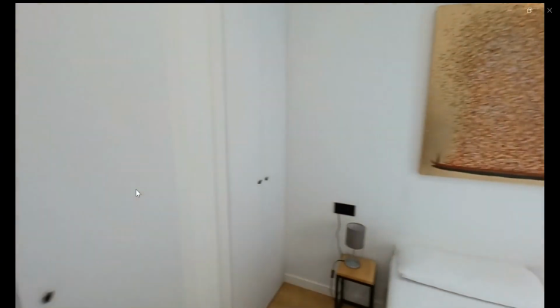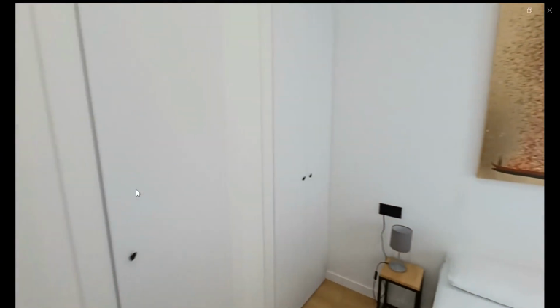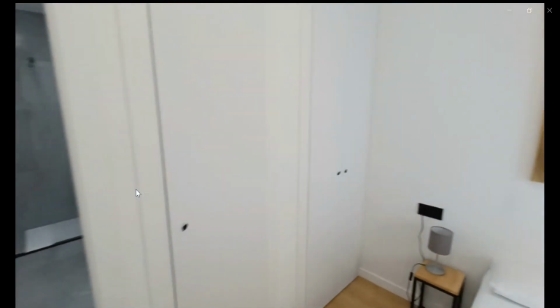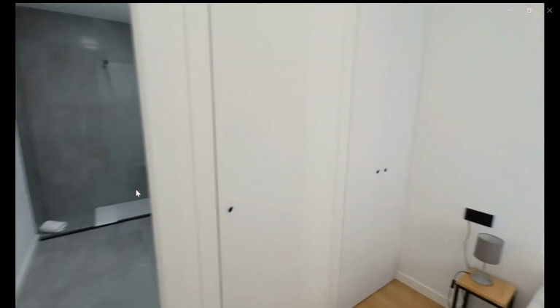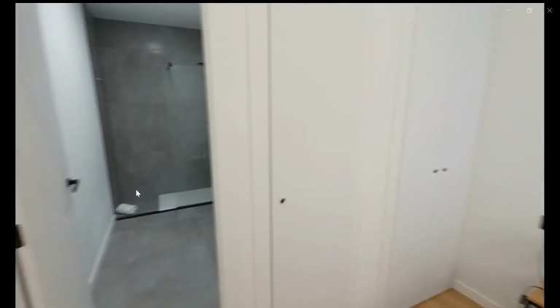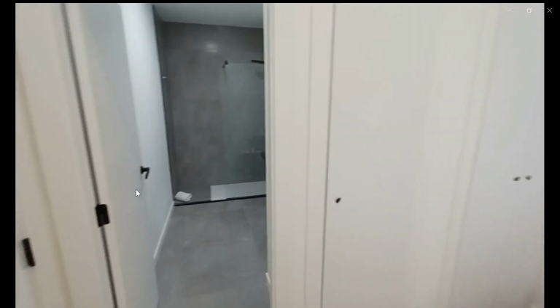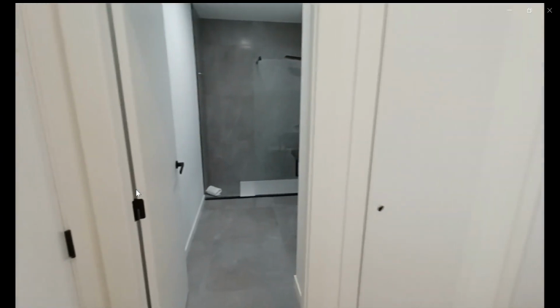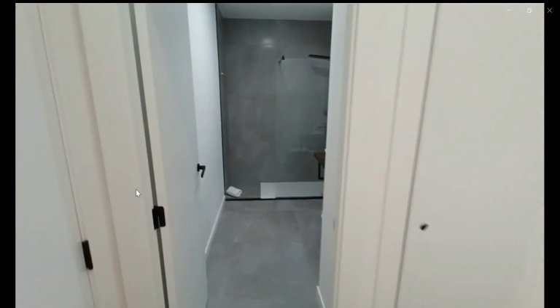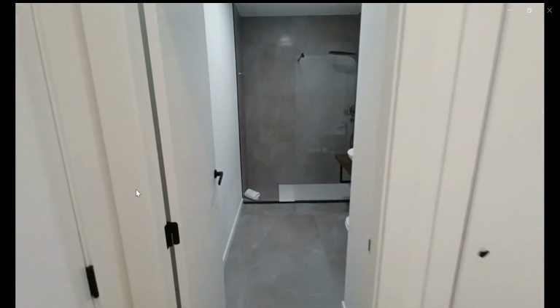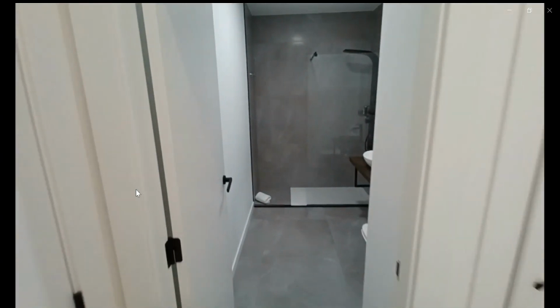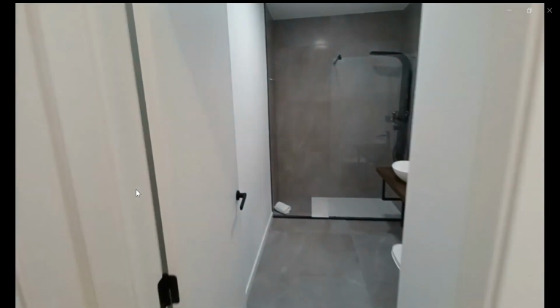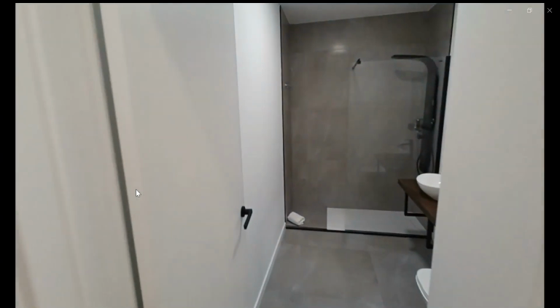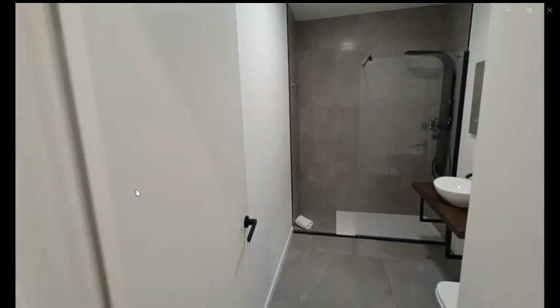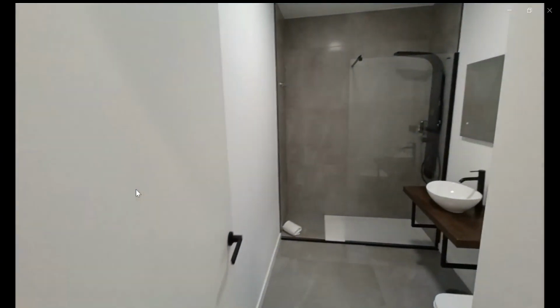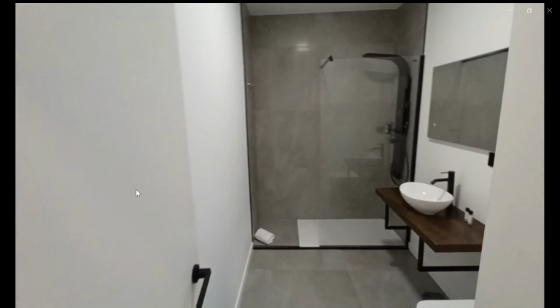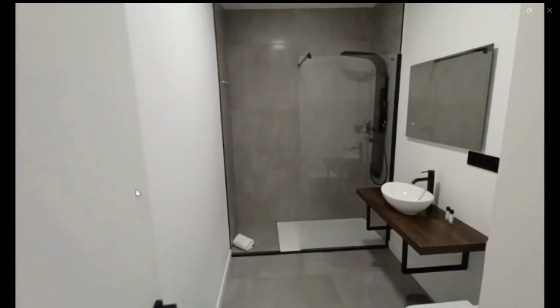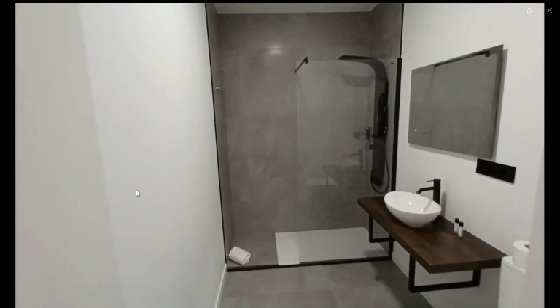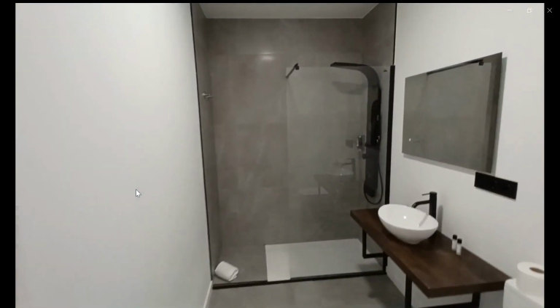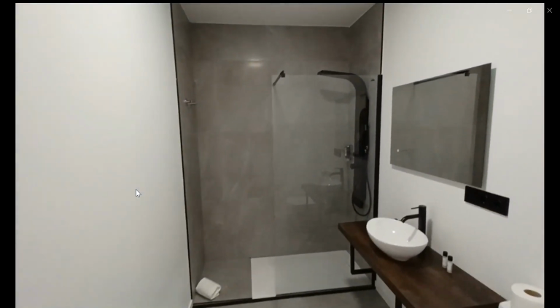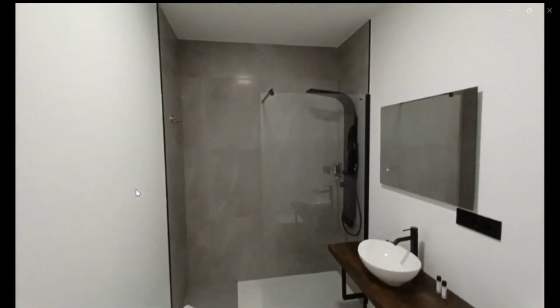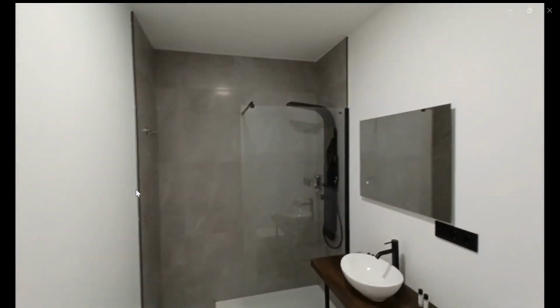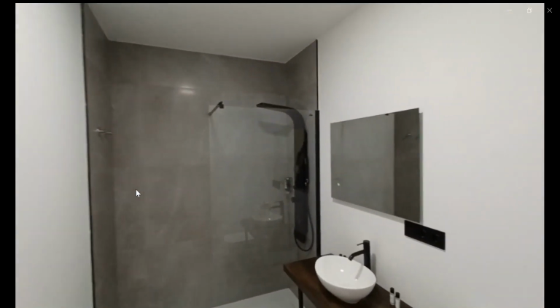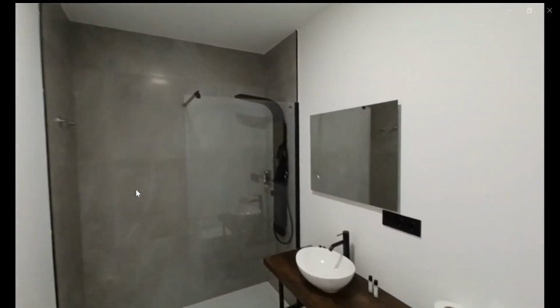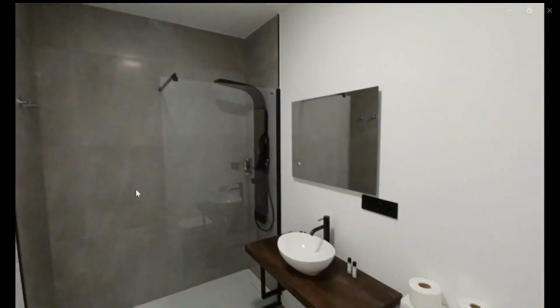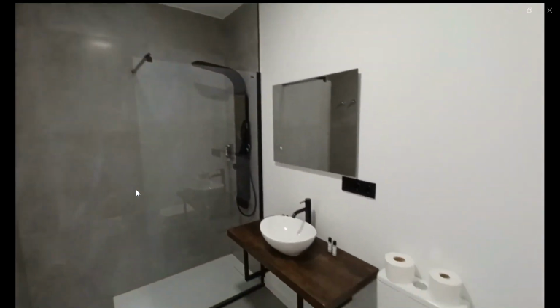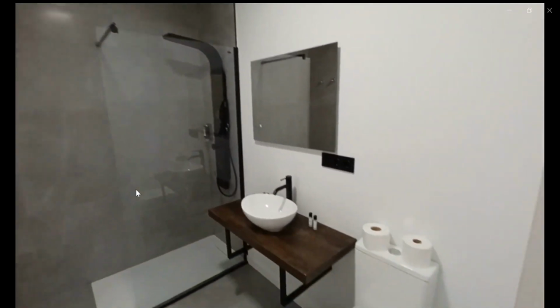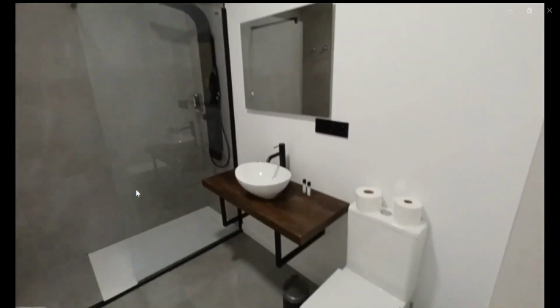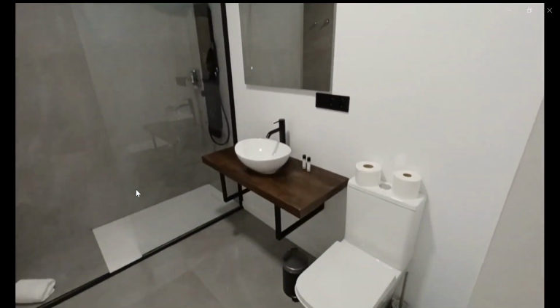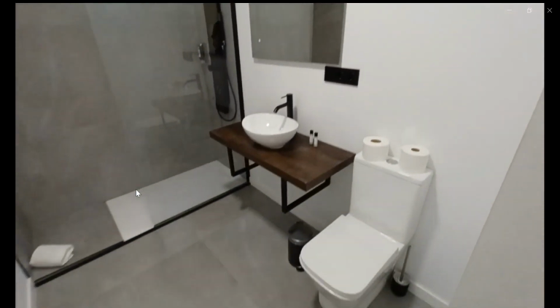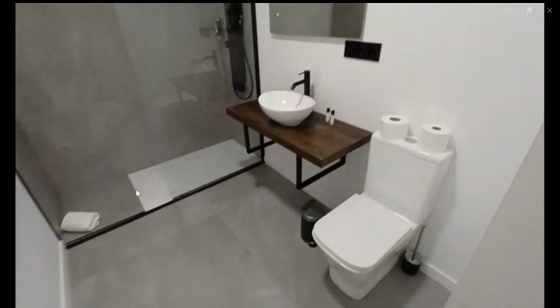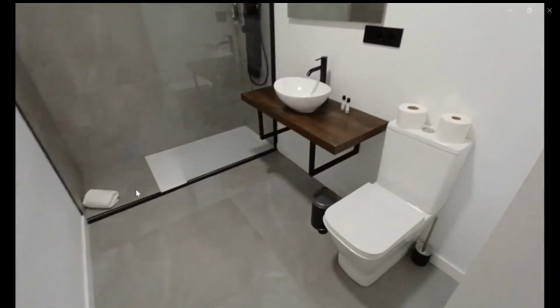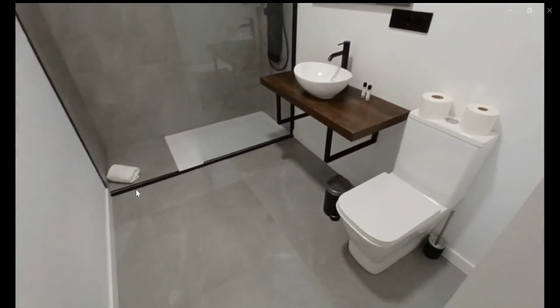And over here are the built-in closets with another ensuite bathroom, which would be the second bathroom of the house, that has a pretty spacious shower with a toilet and a sink.